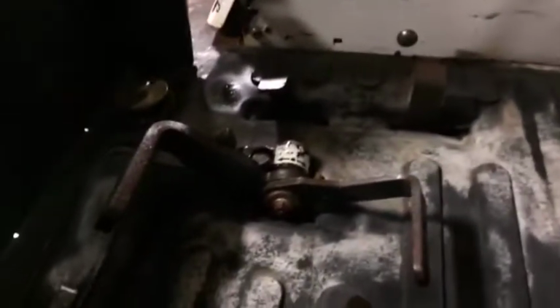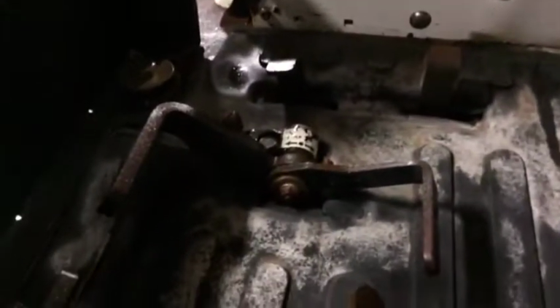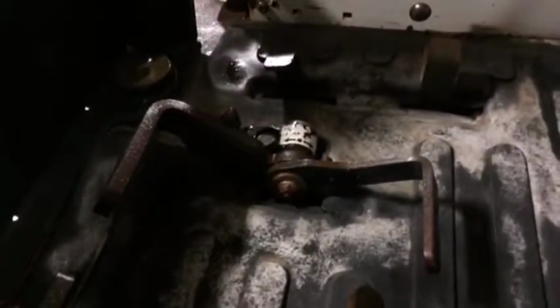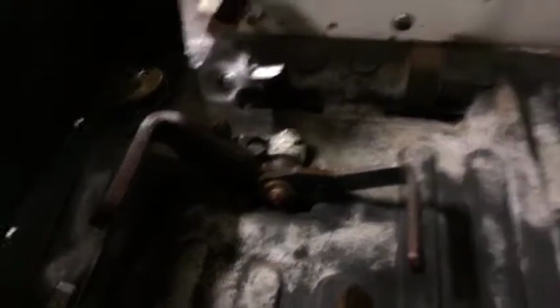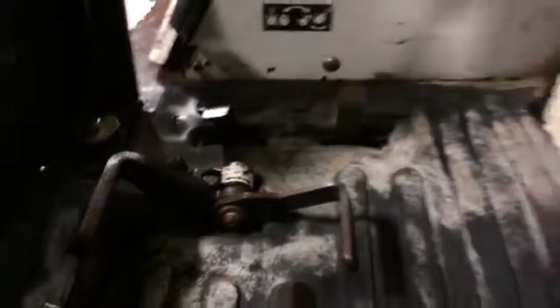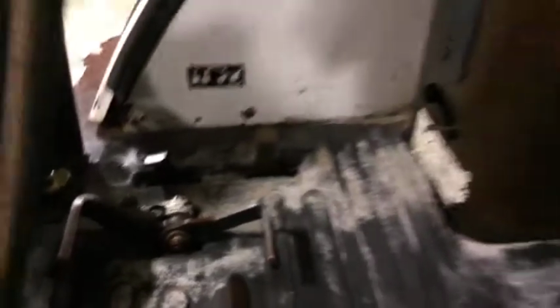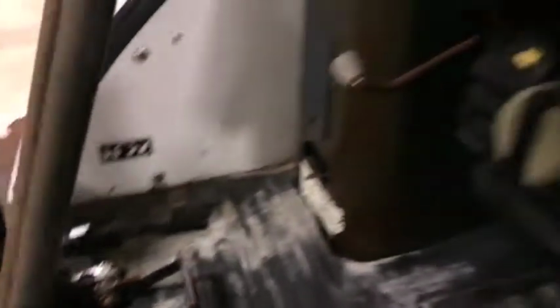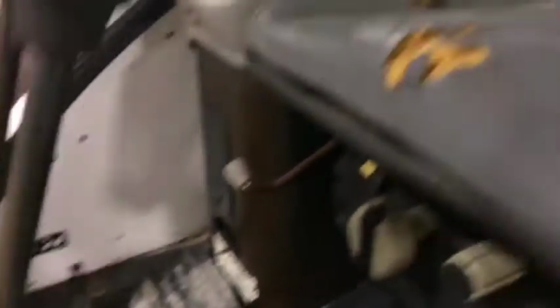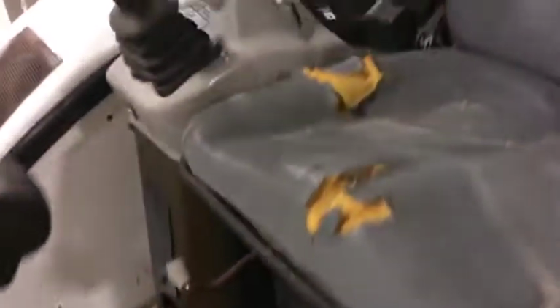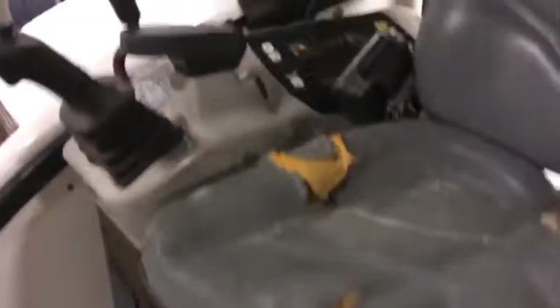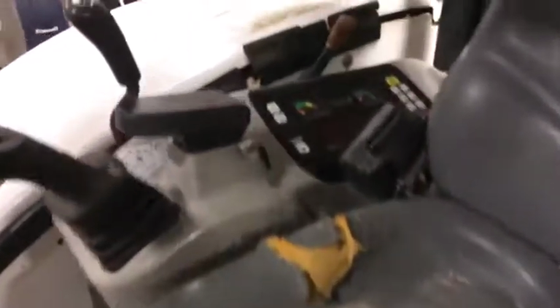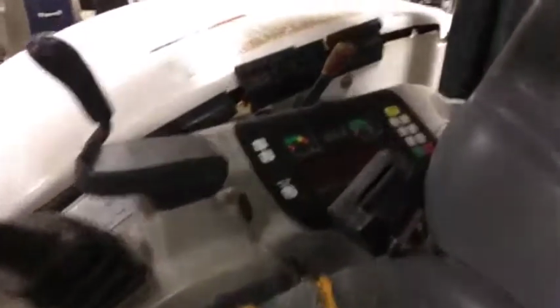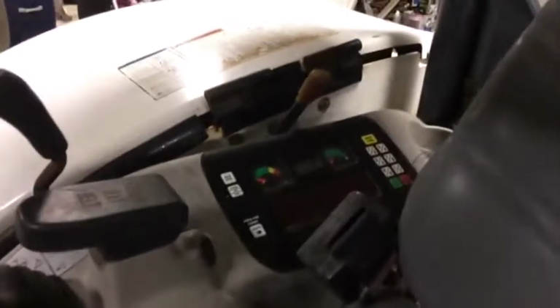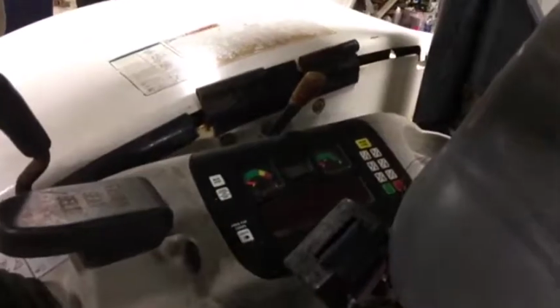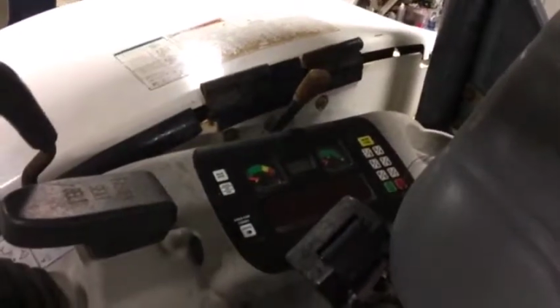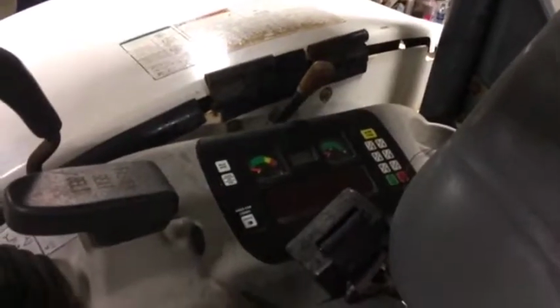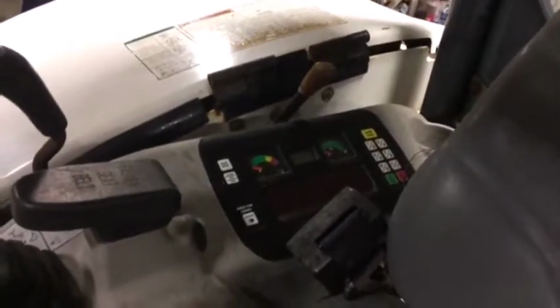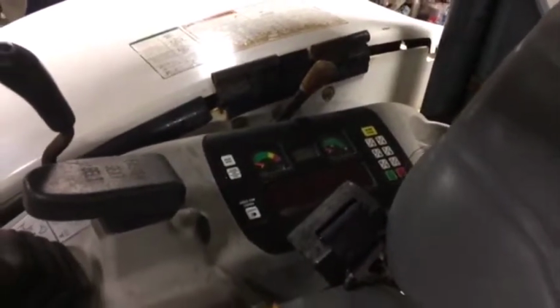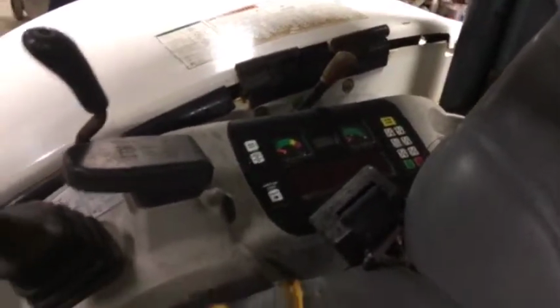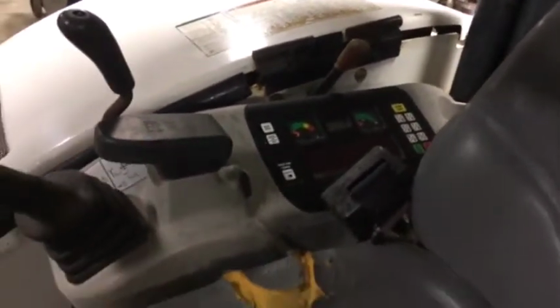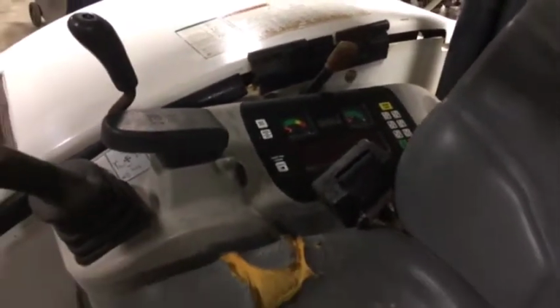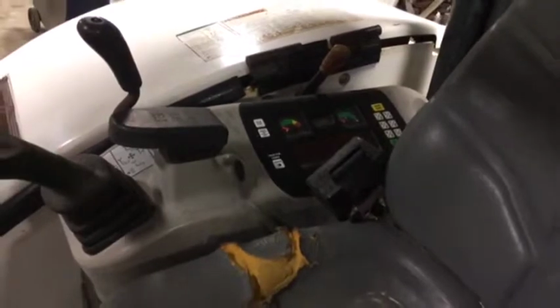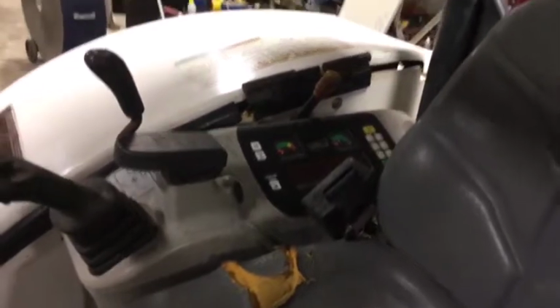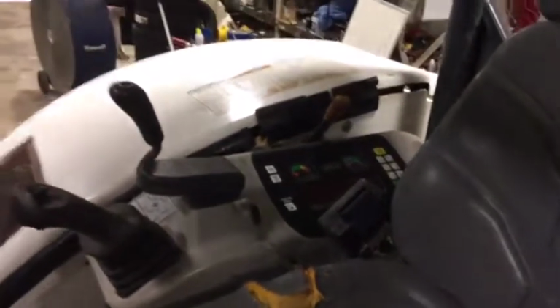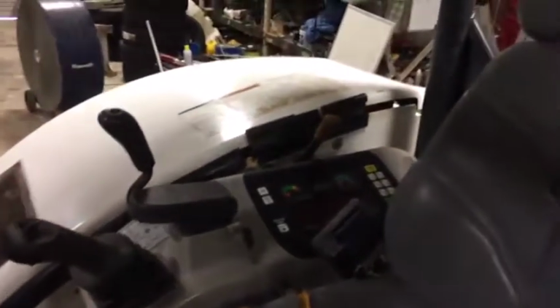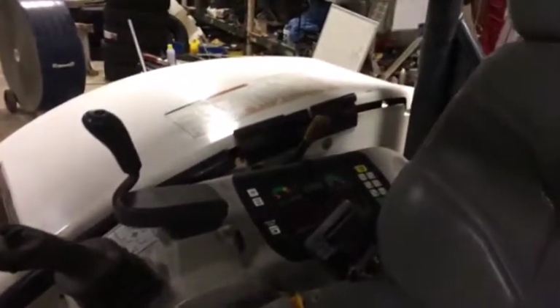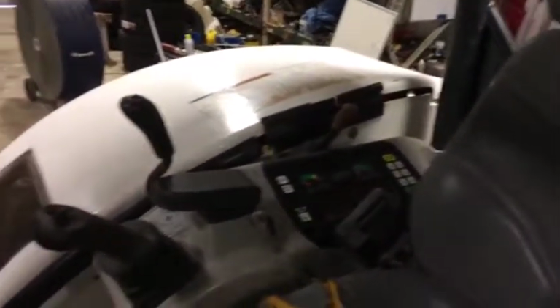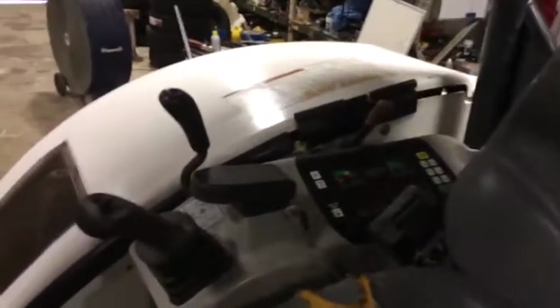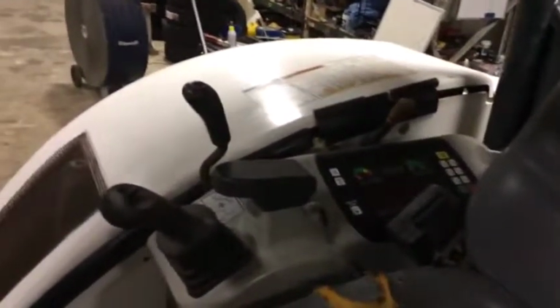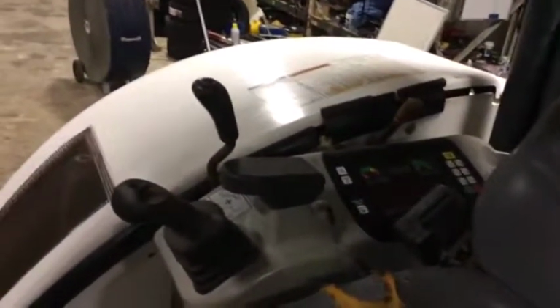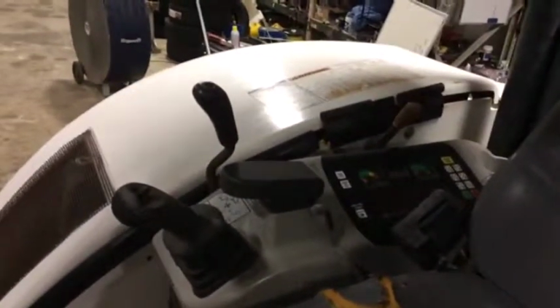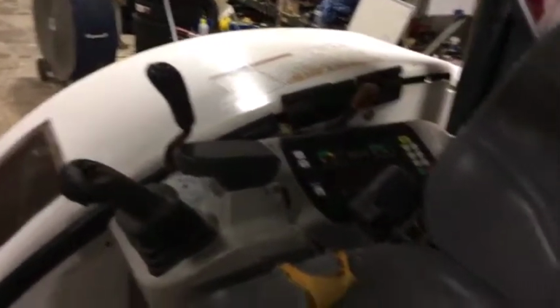Front boom swings left and right. You can see this thing does have a nice instrument panel — code key input, there's no key, it's a push button start. Throttle there, and there's your blade control.